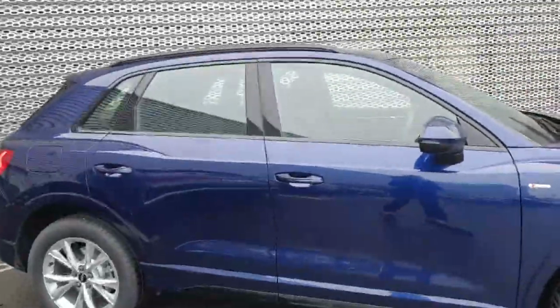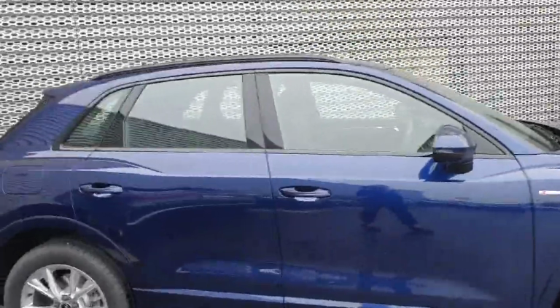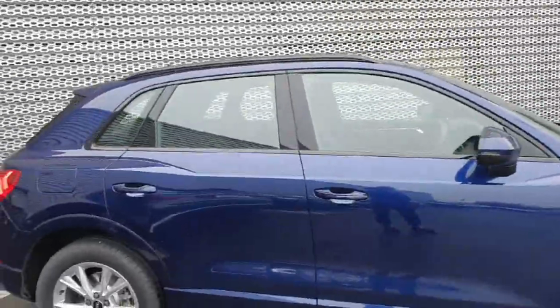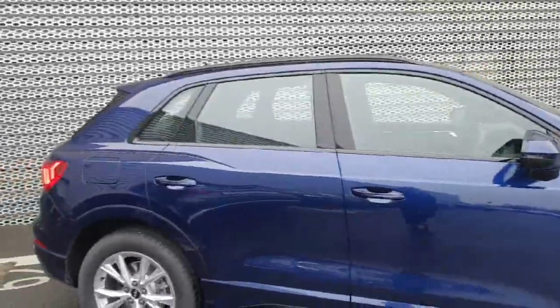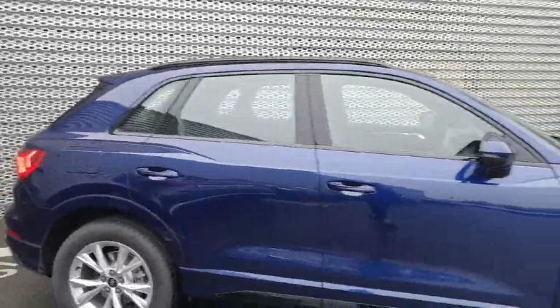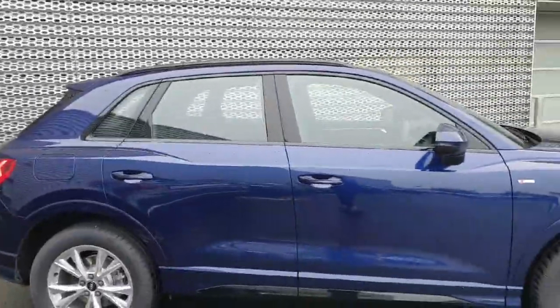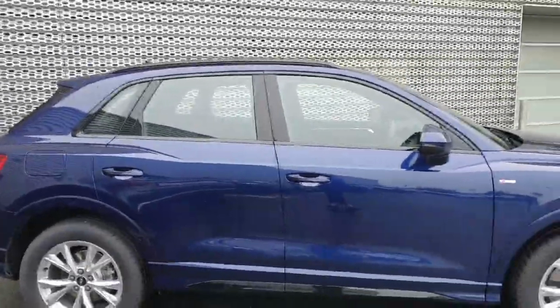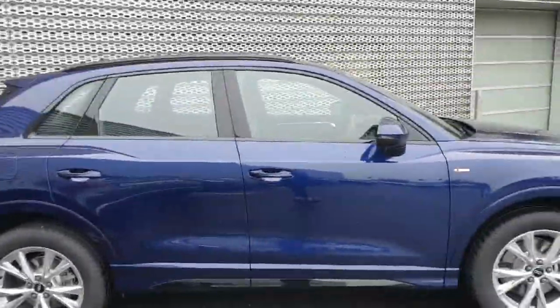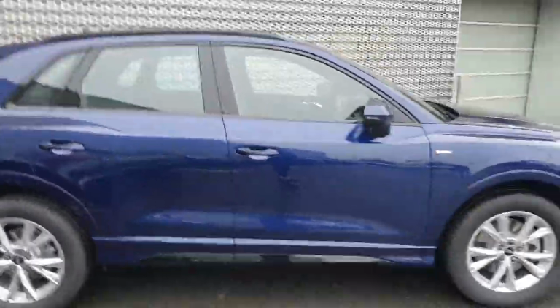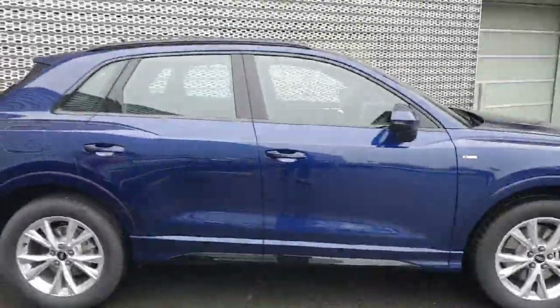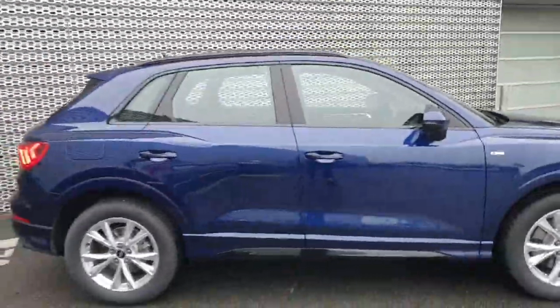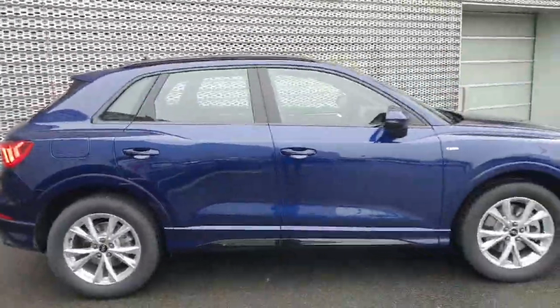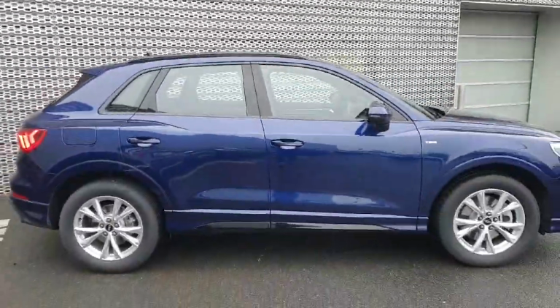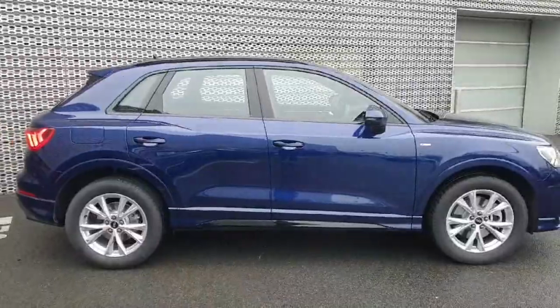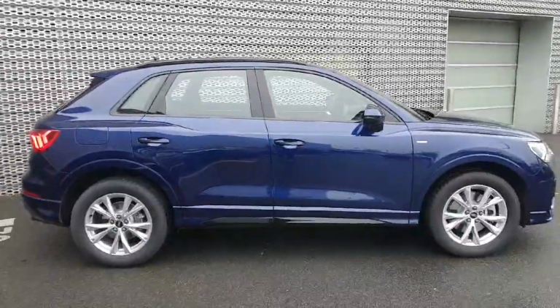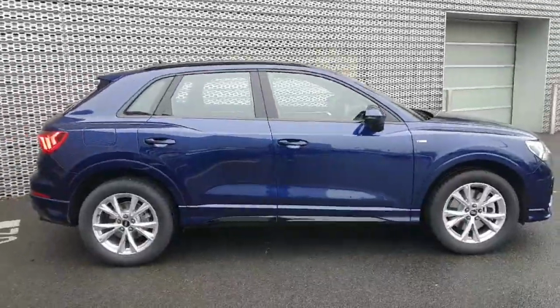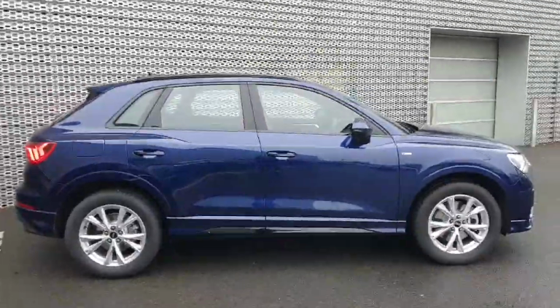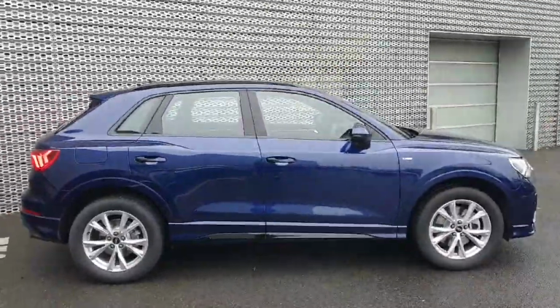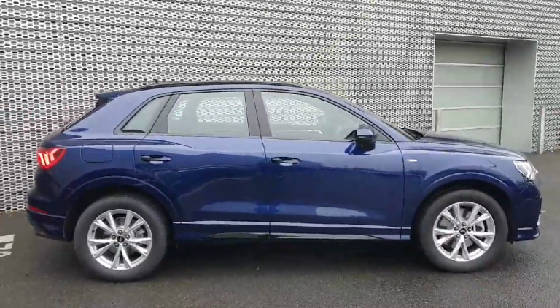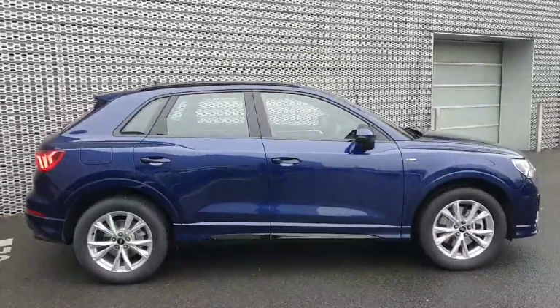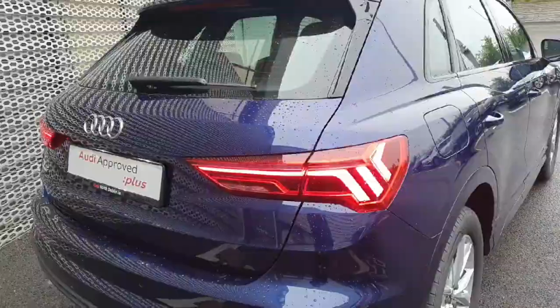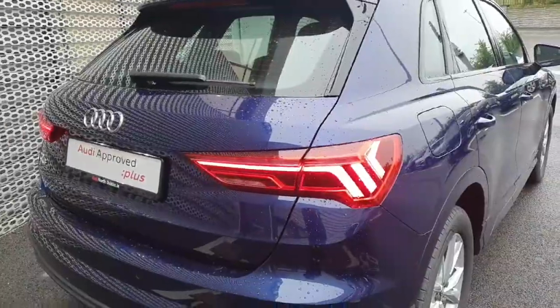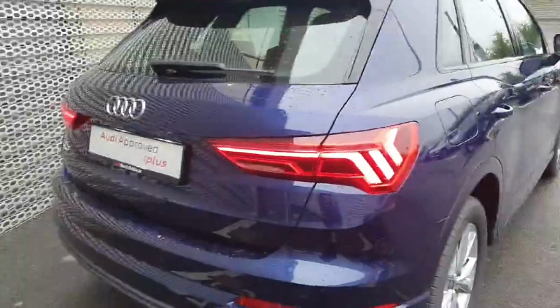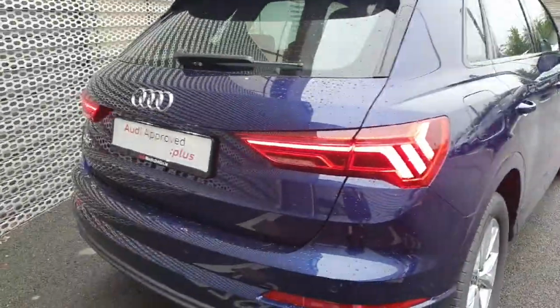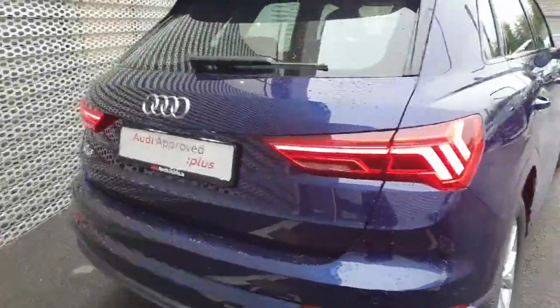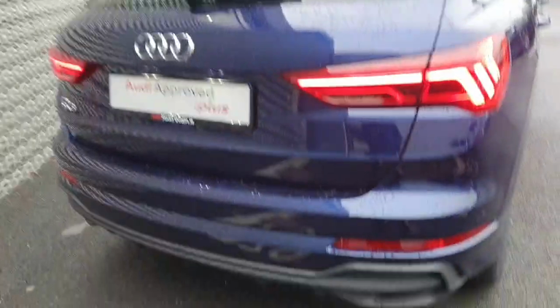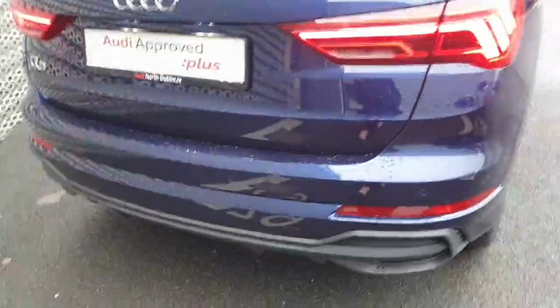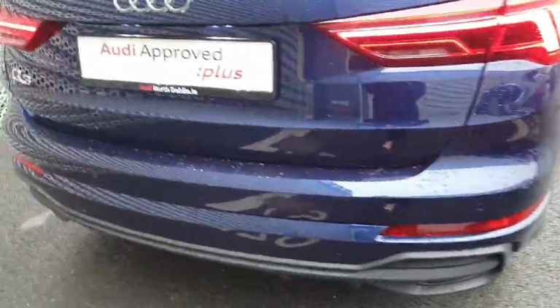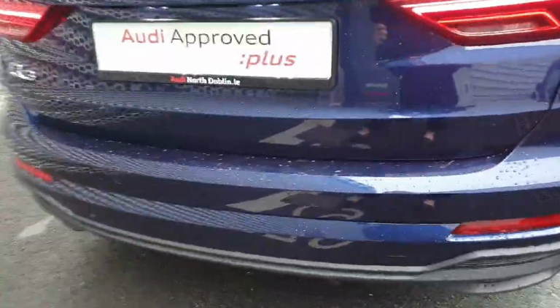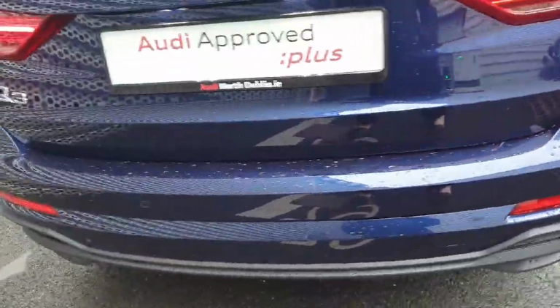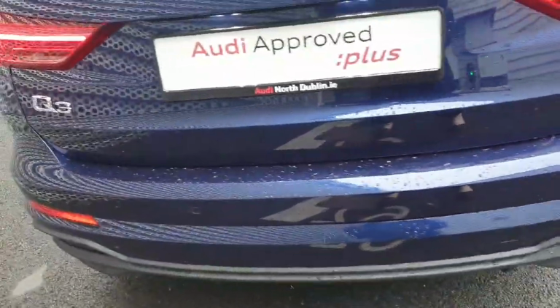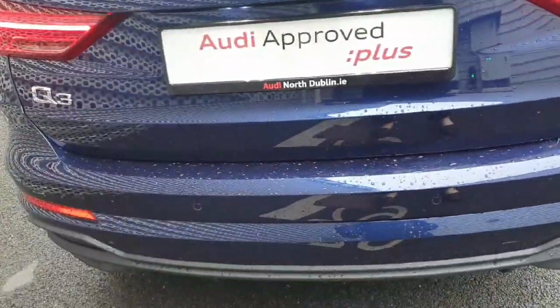You have your S Line badging on both sides of the vehicle, your electric wing mirrors, and it has that lovely black railing going around the windows, again contrasting against the beautiful Navara Blue color of the vehicle.